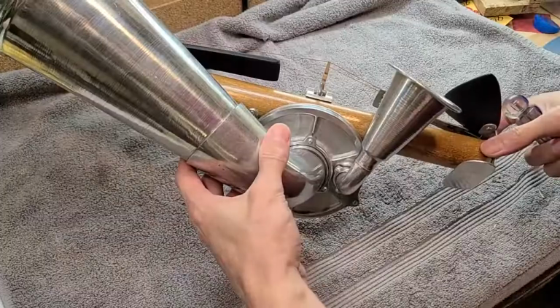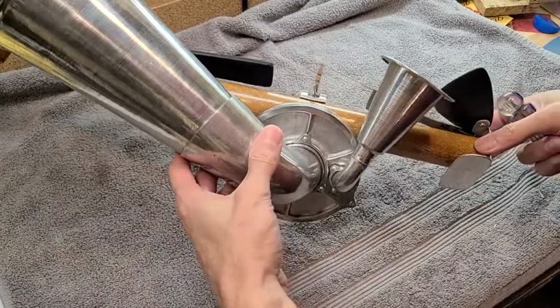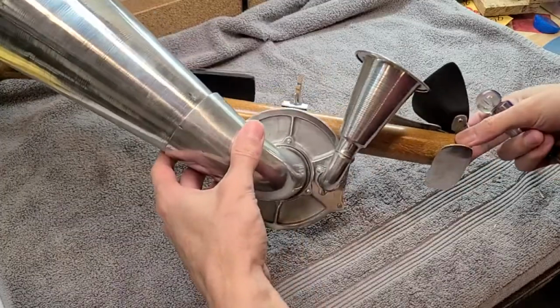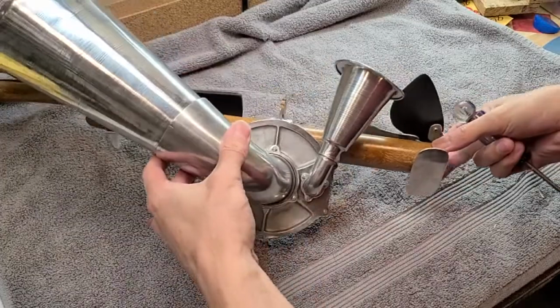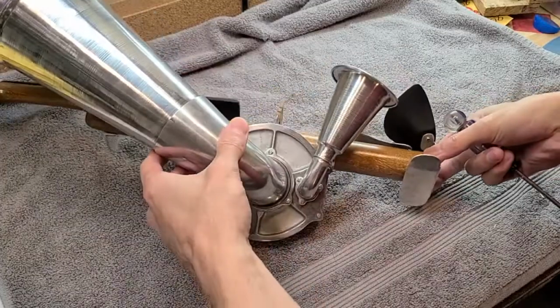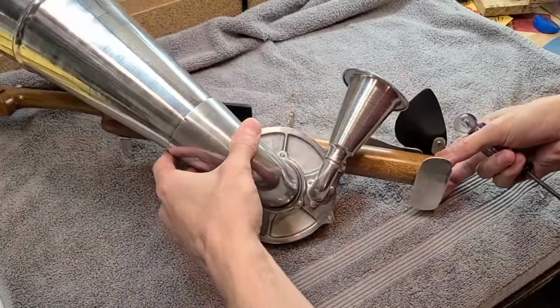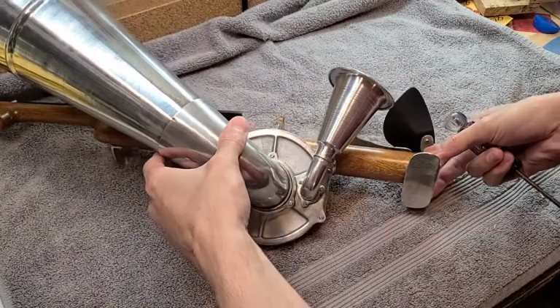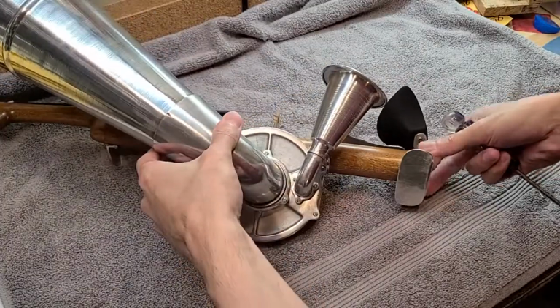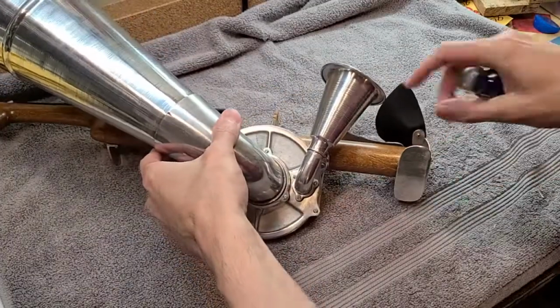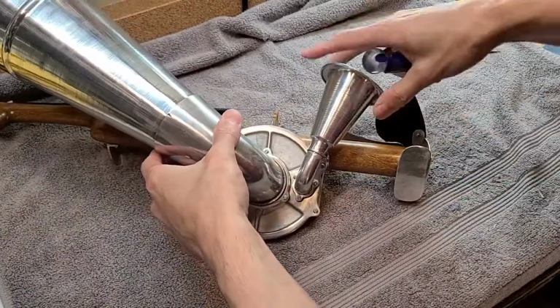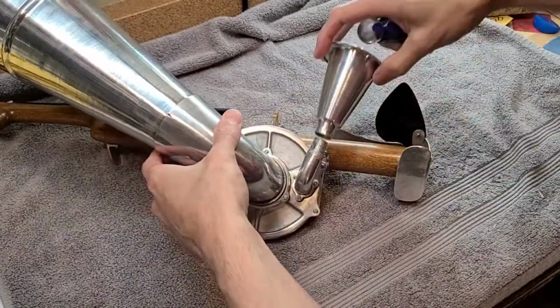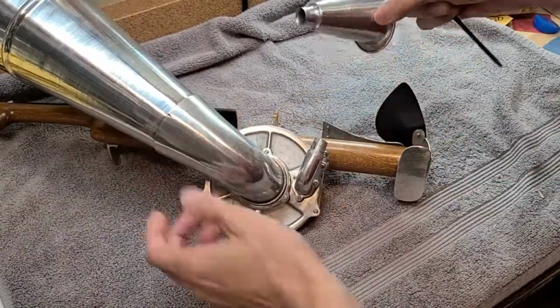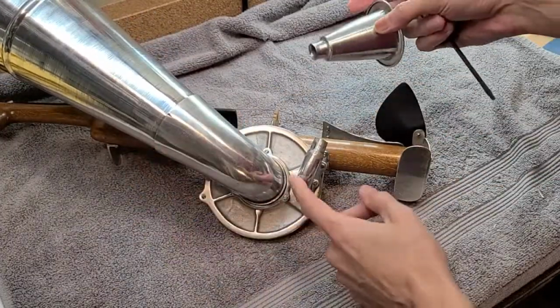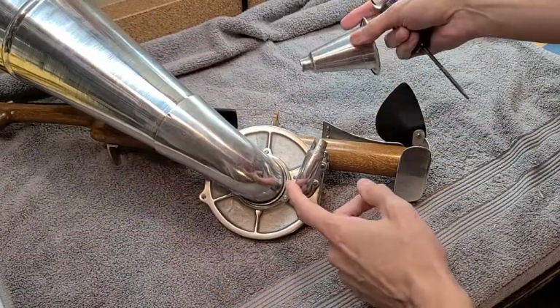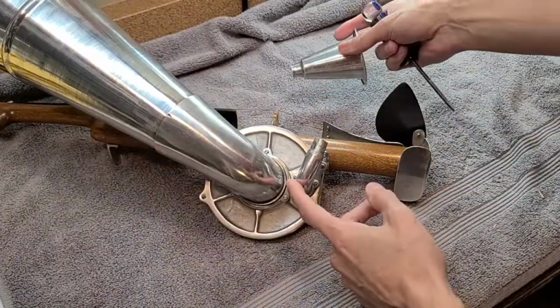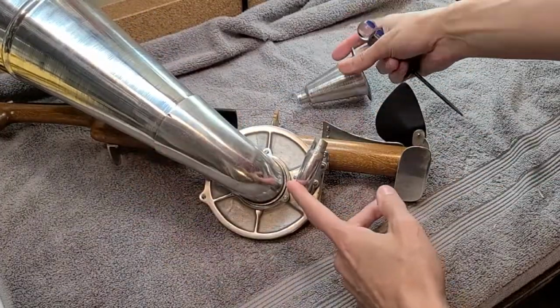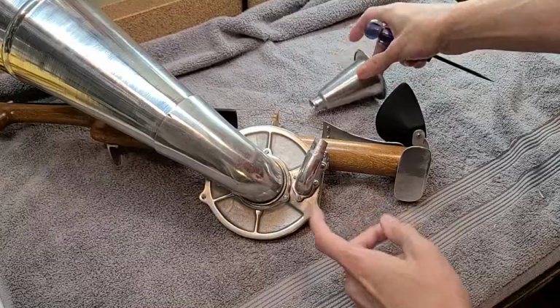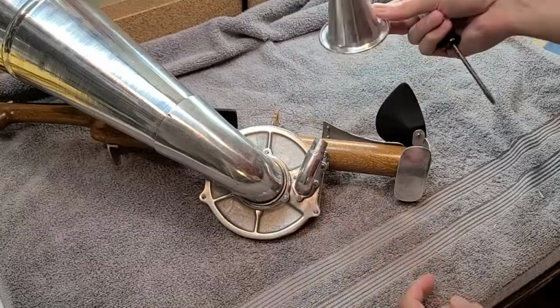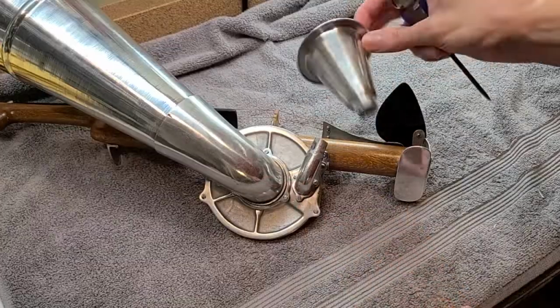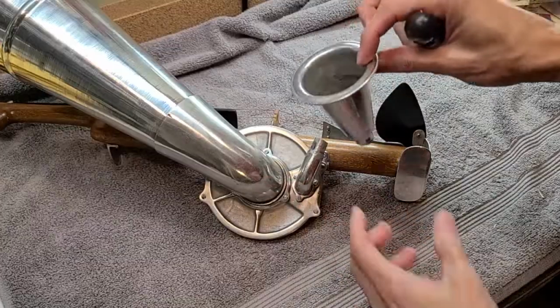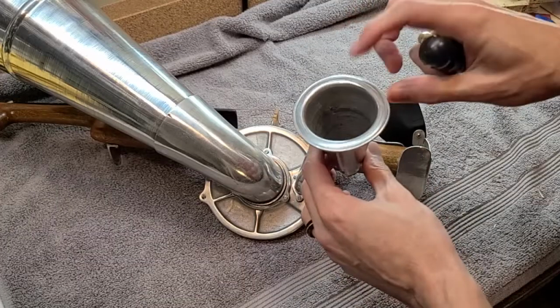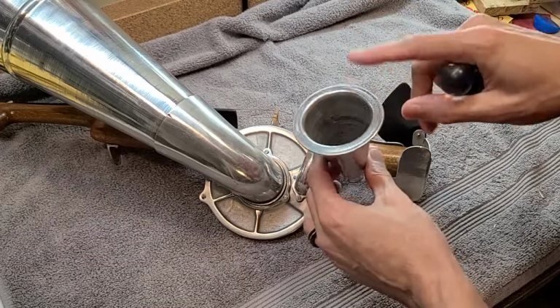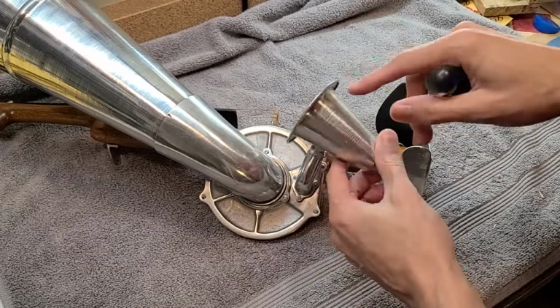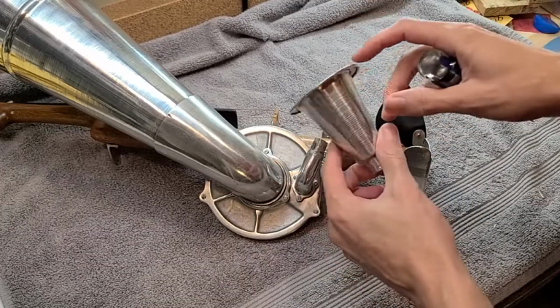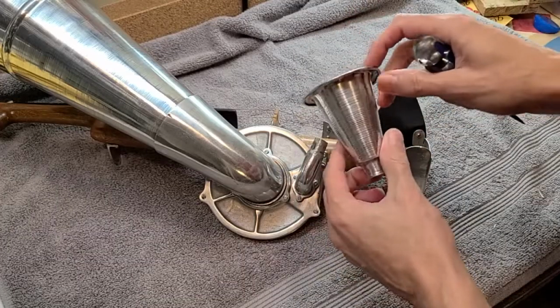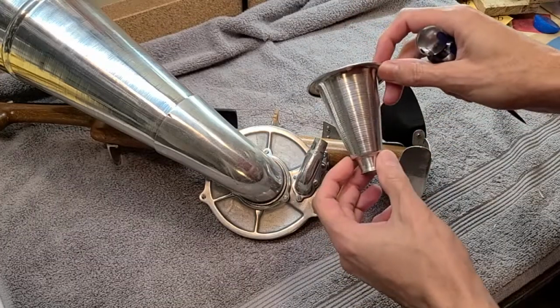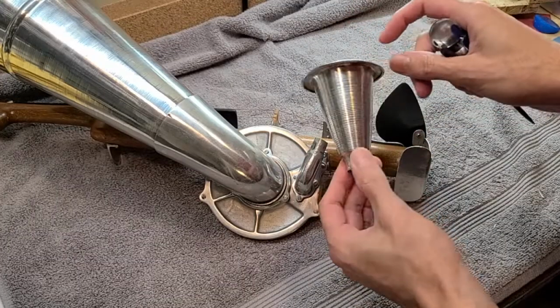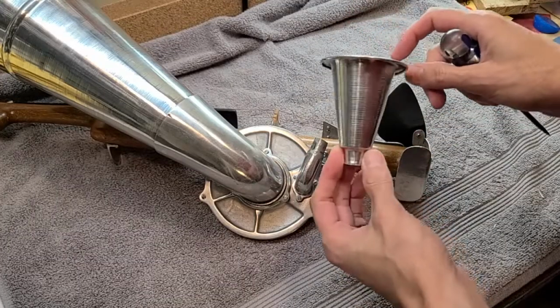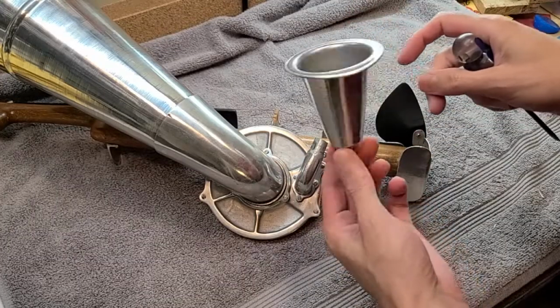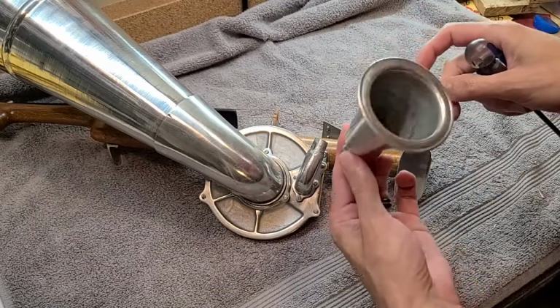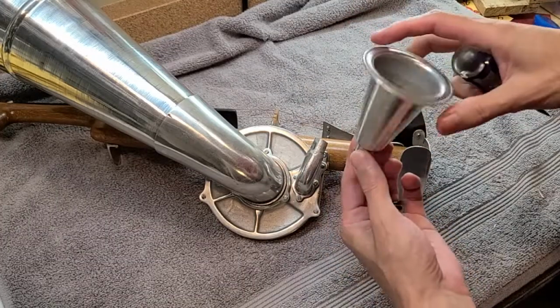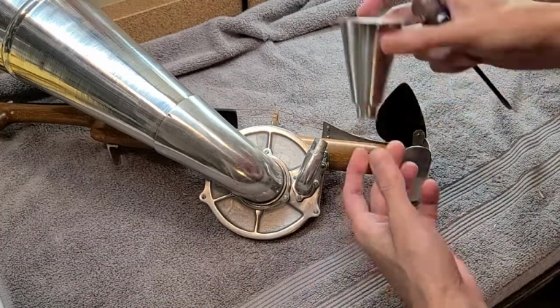The first thing I want to check is on this horn that is detached — whatever this is called, the bell? The bell end. The British will love that.